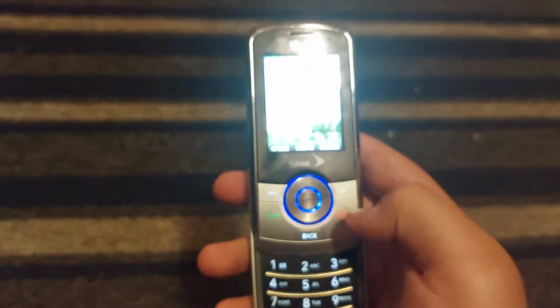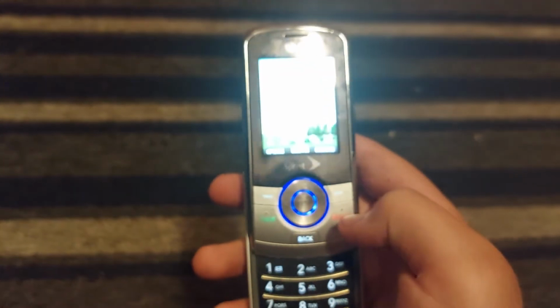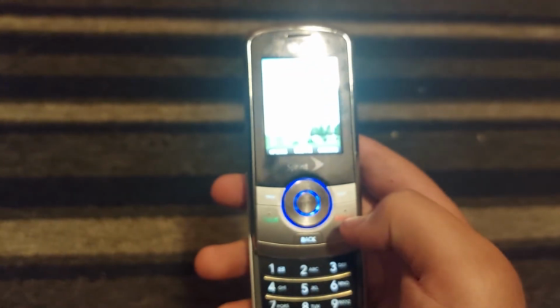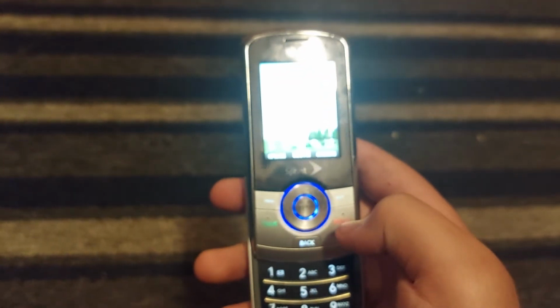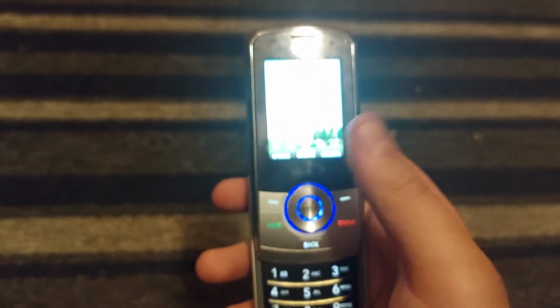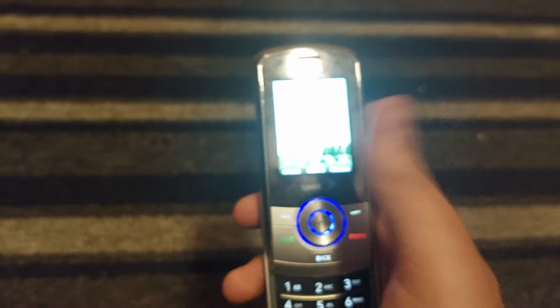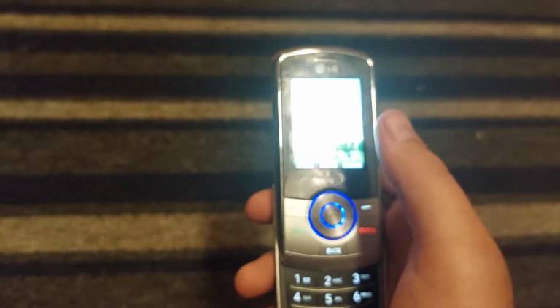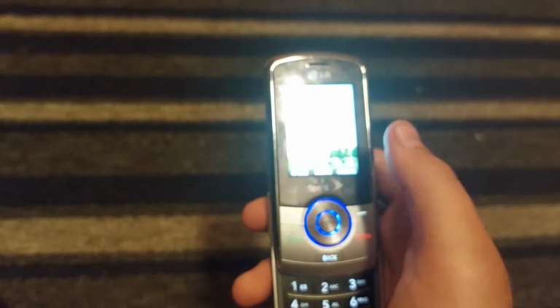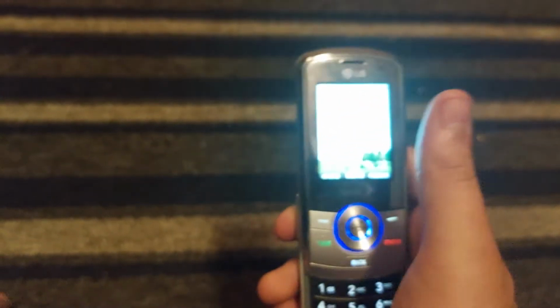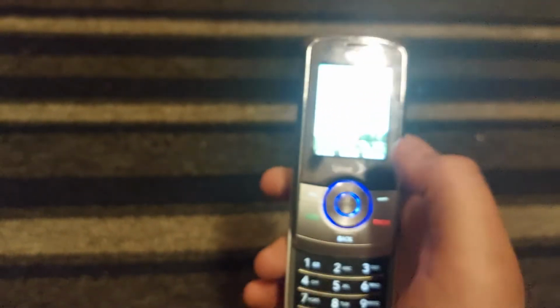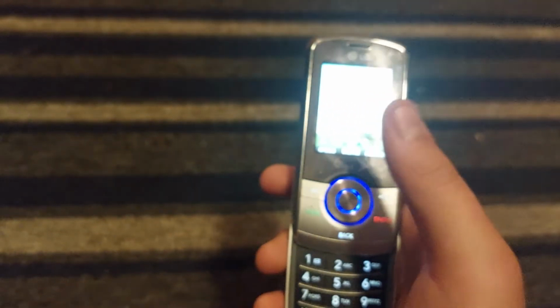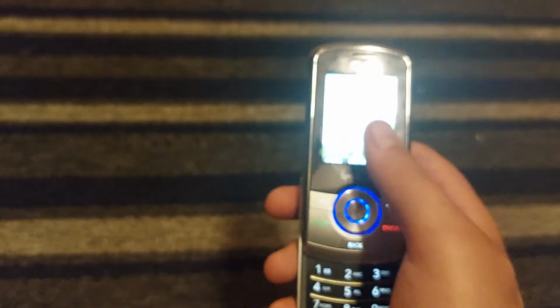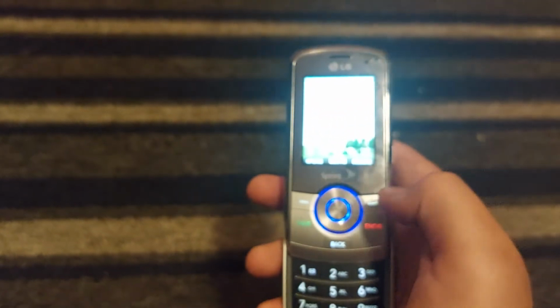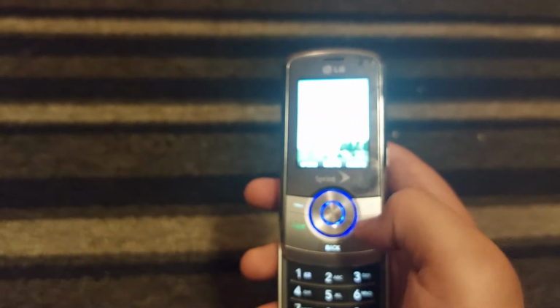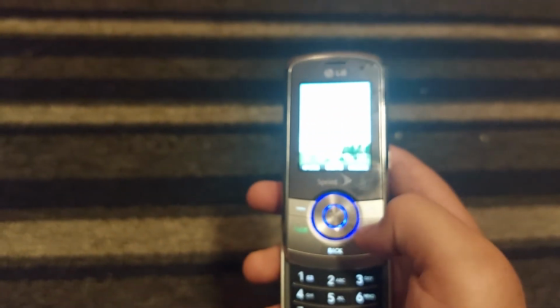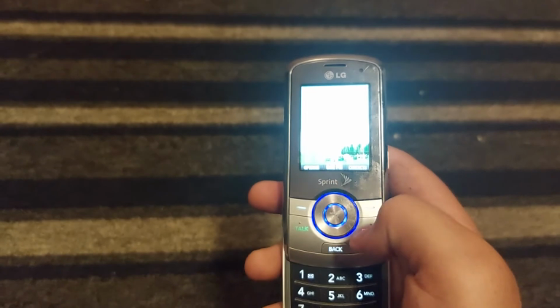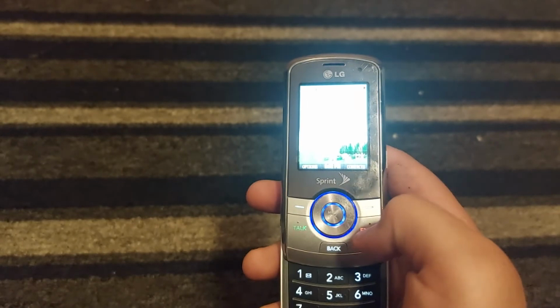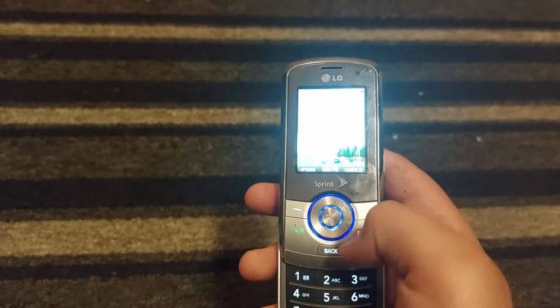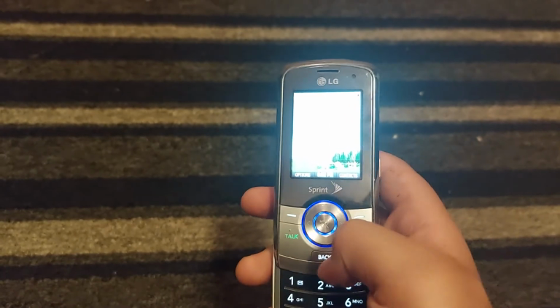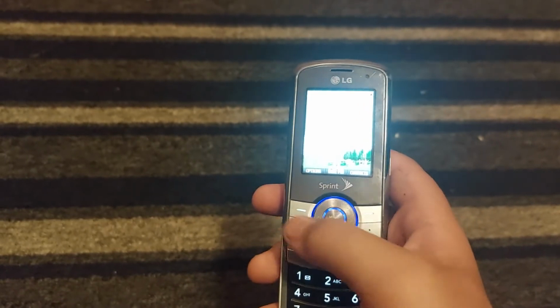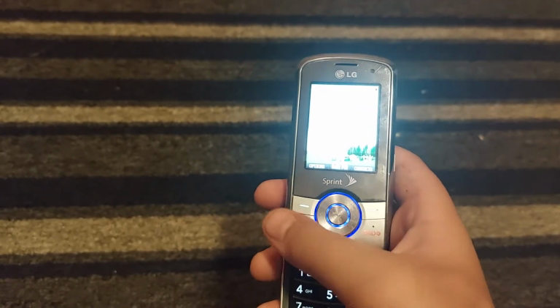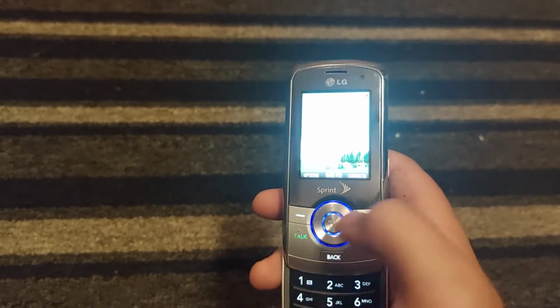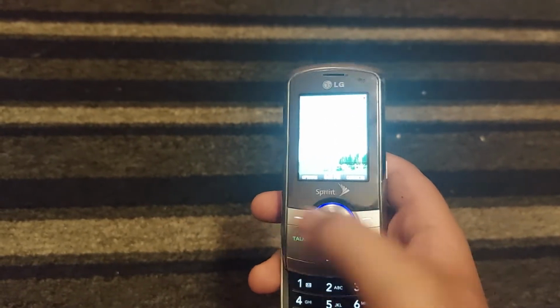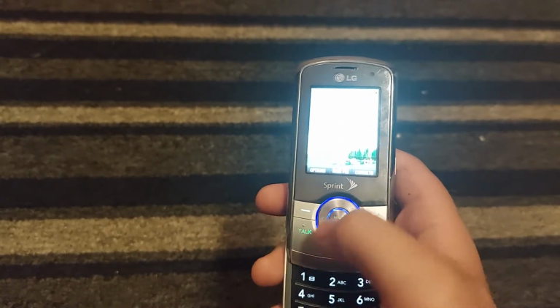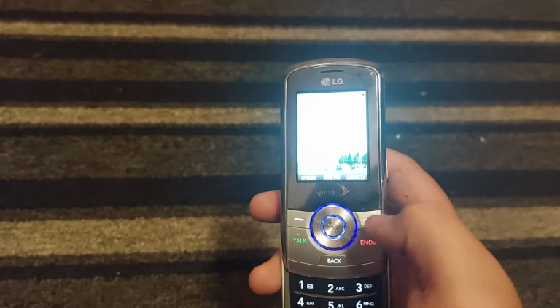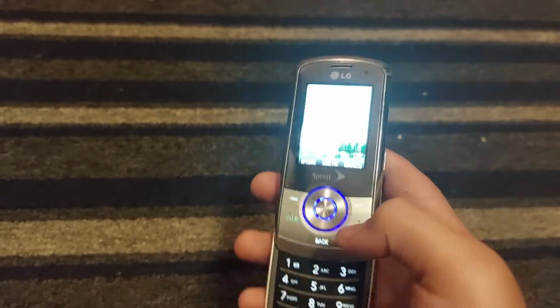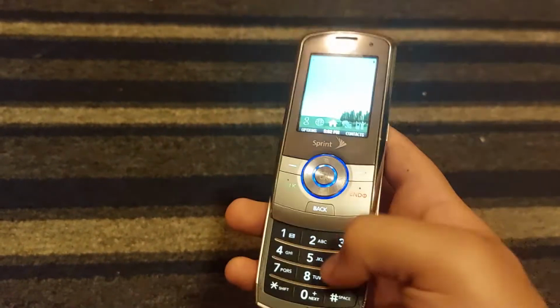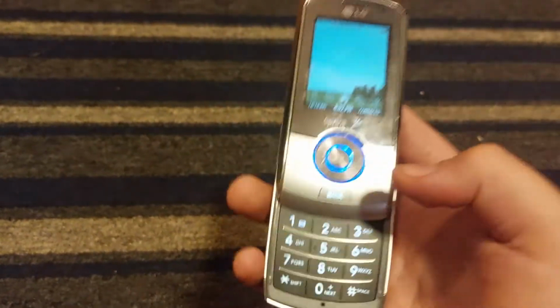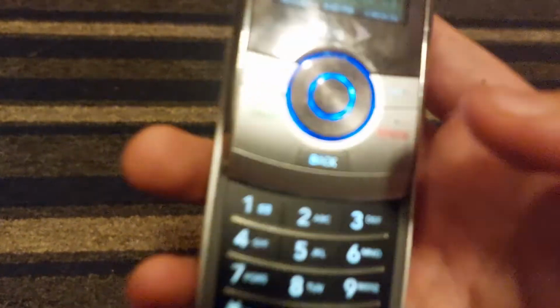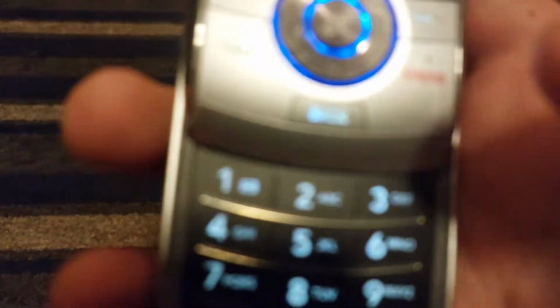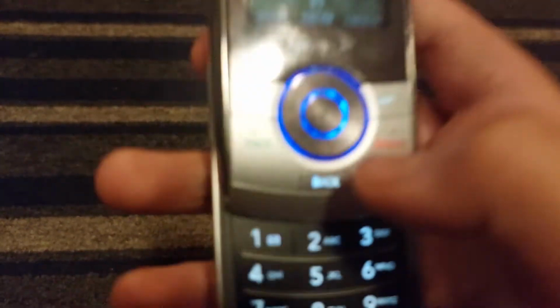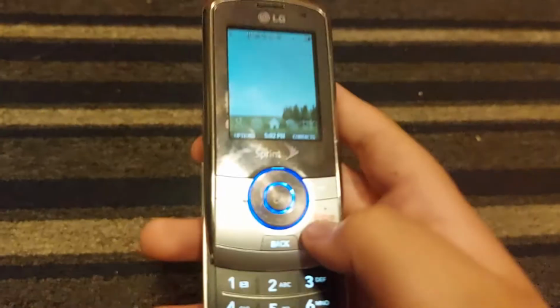Sliding it up, you have your LG and Sprint logo on the screen. You got your buttons and your keypad that lights up in white, and that's it.